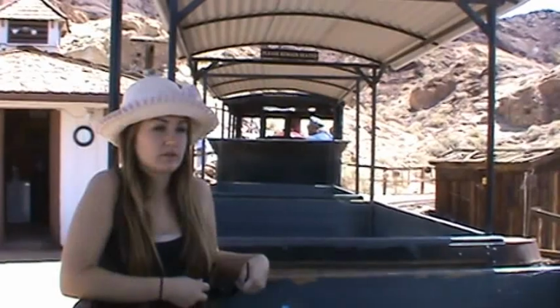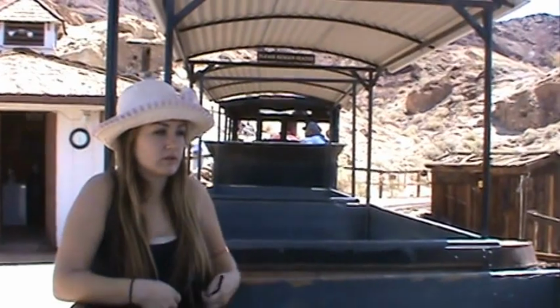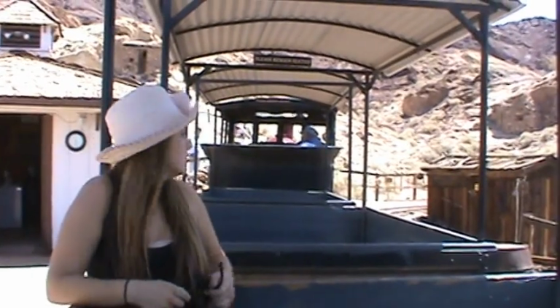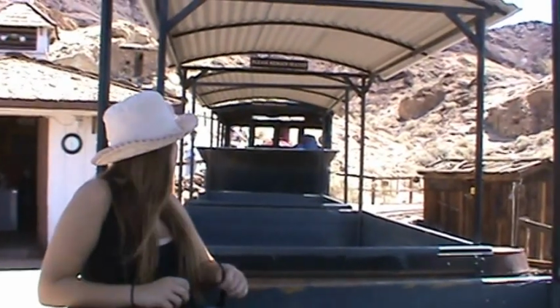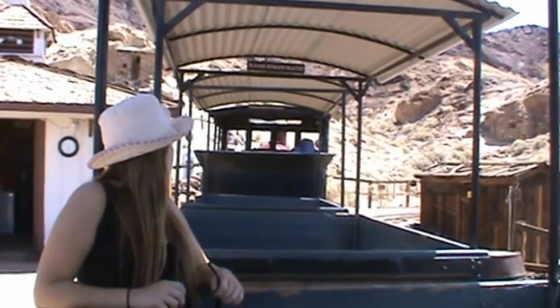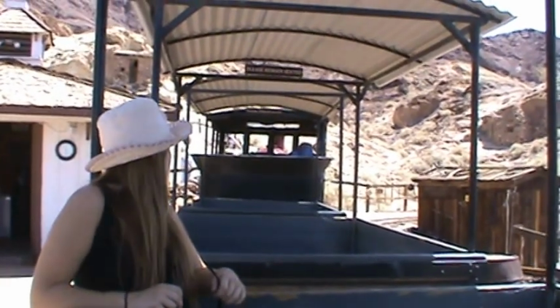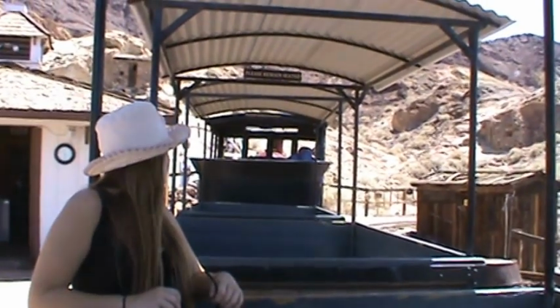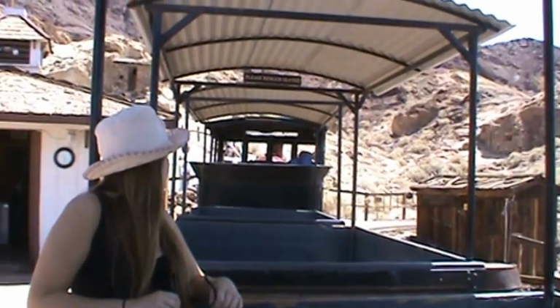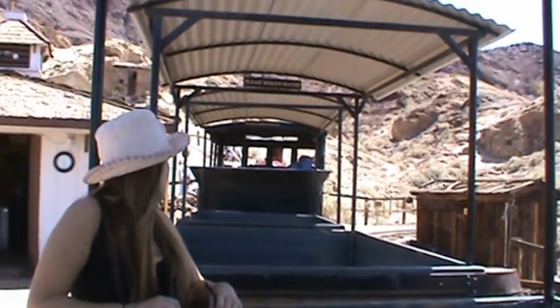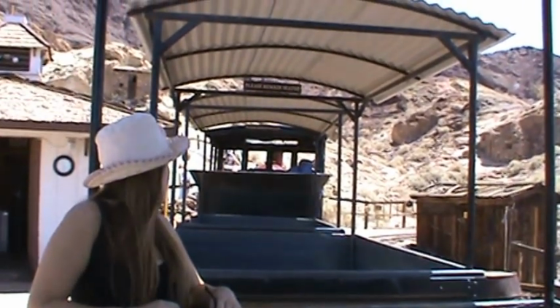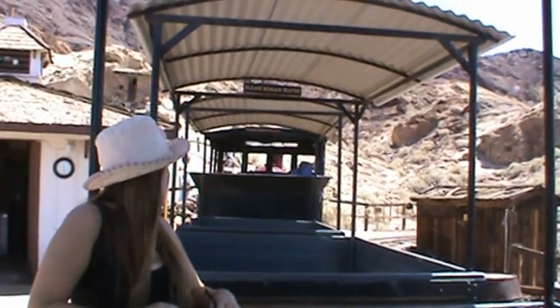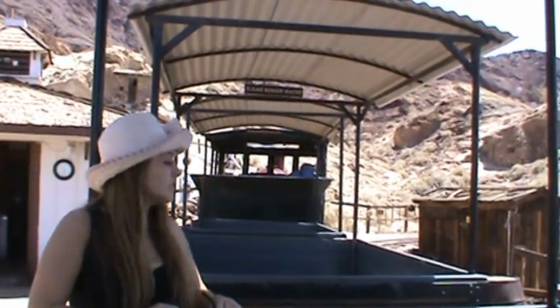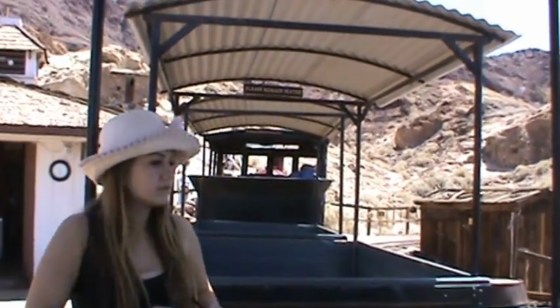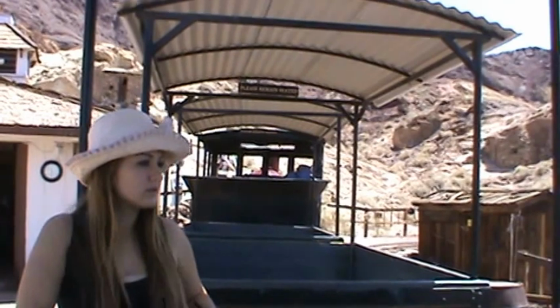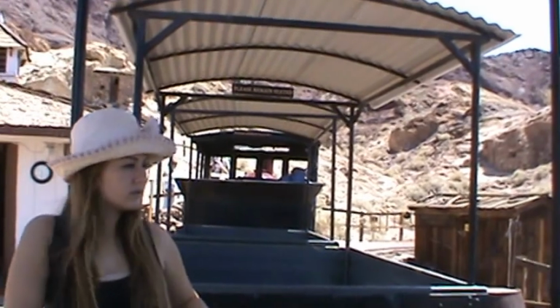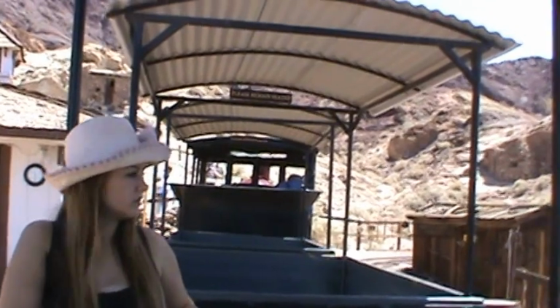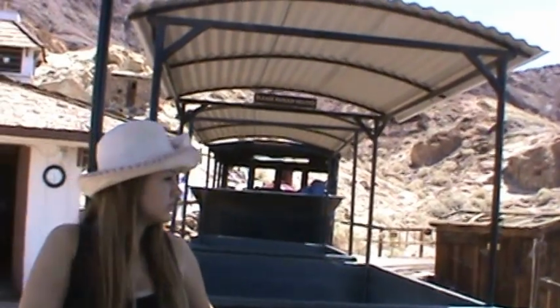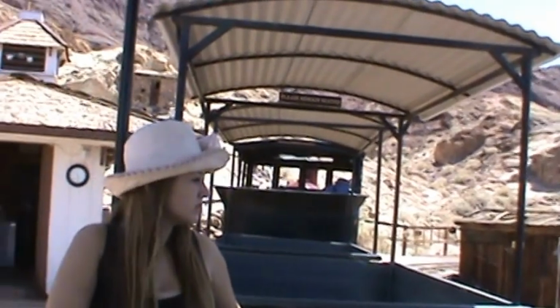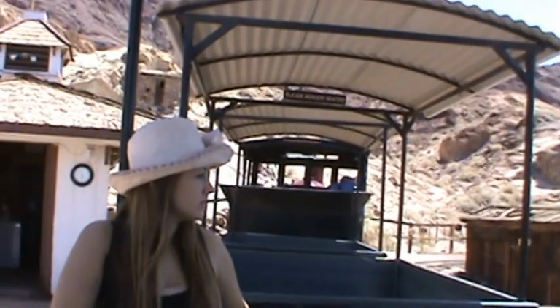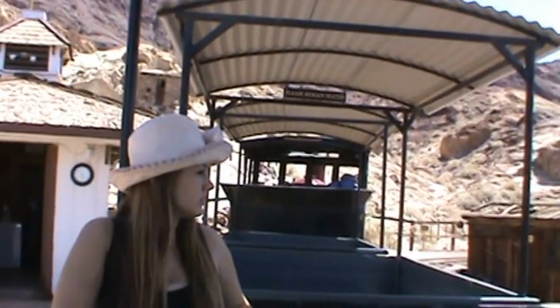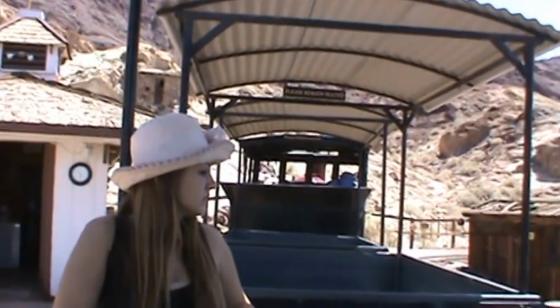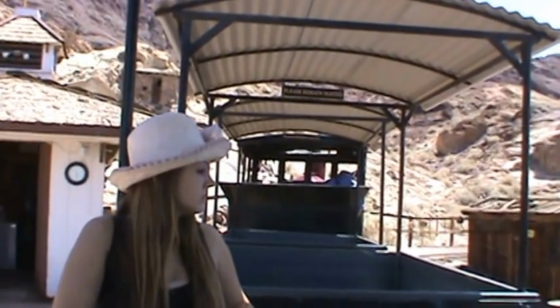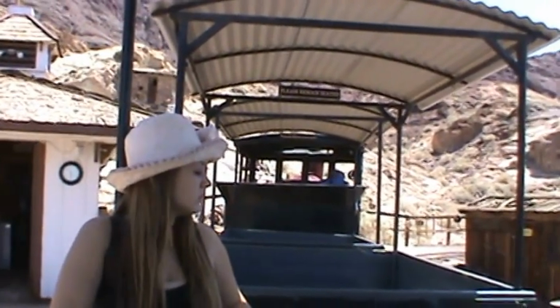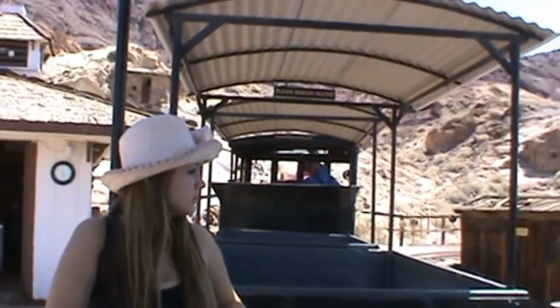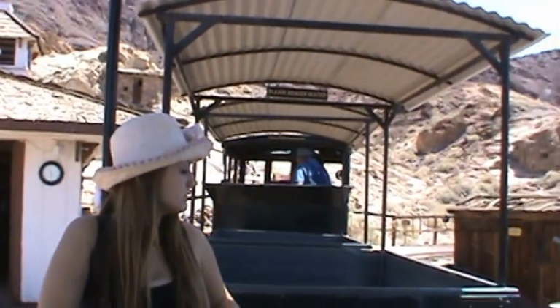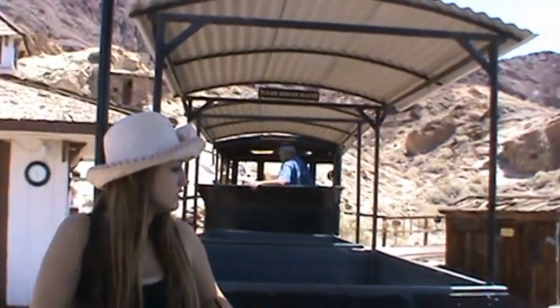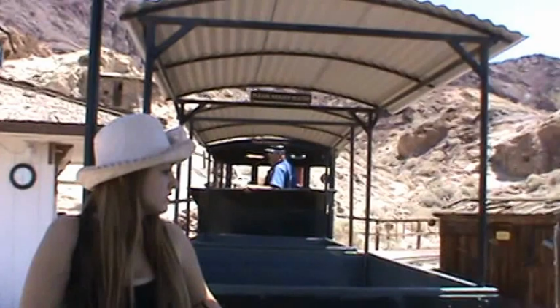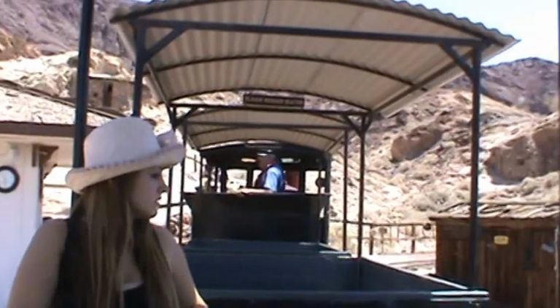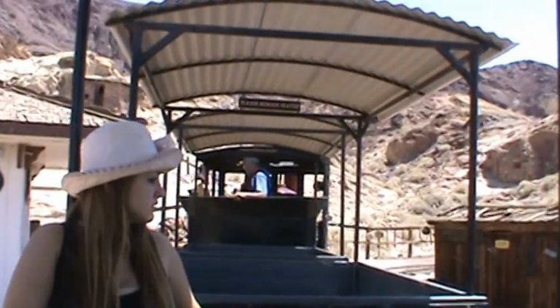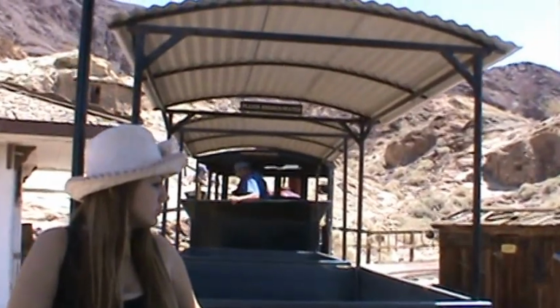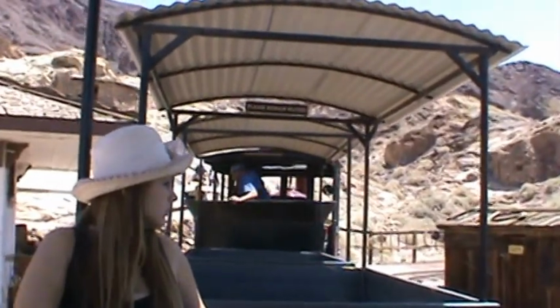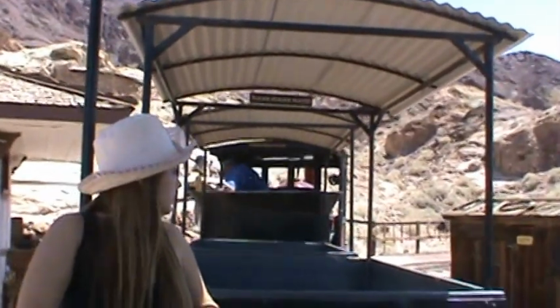Rock John, one of the old miners here at Calico Ghost Town. I'd like to welcome y'all aboard the Calico and Odessa Railroad. Please stay seated as we take a ride through old Calico.